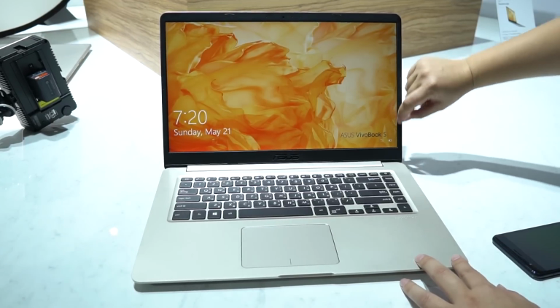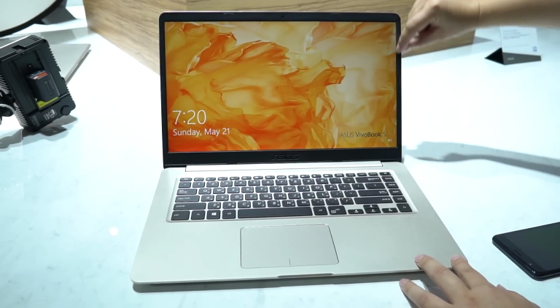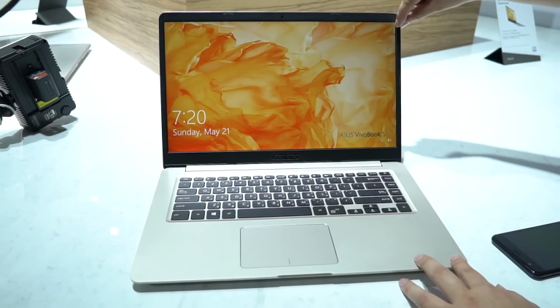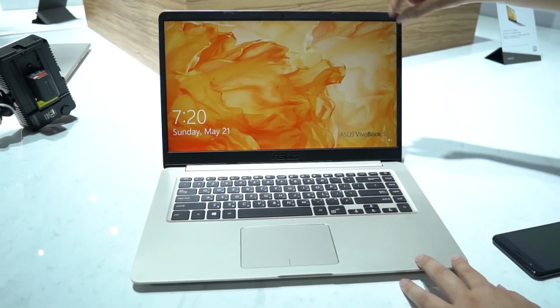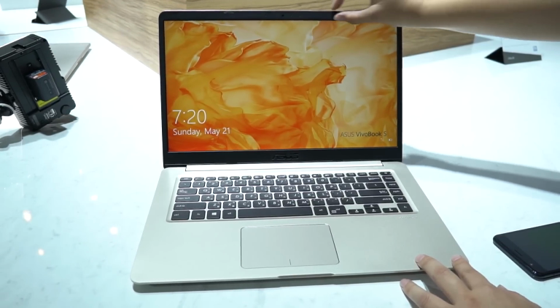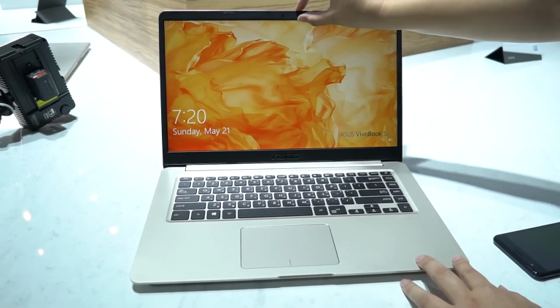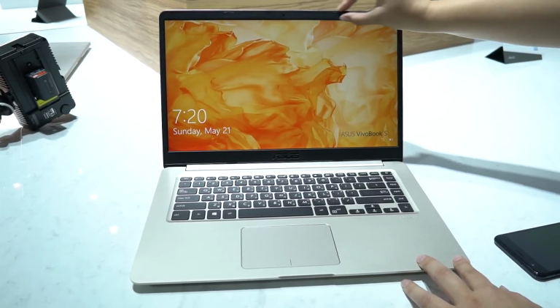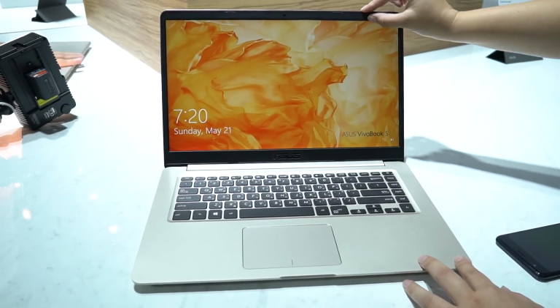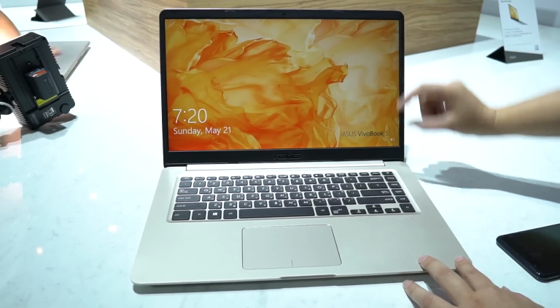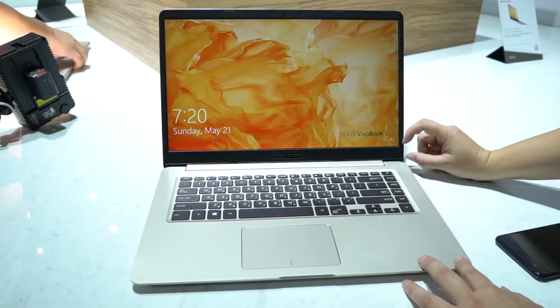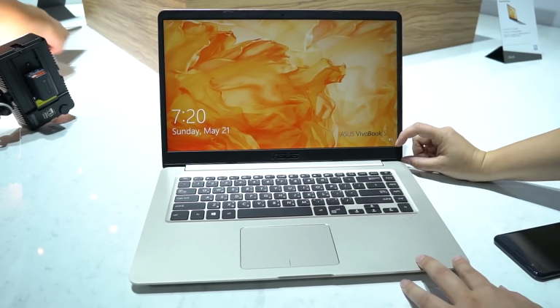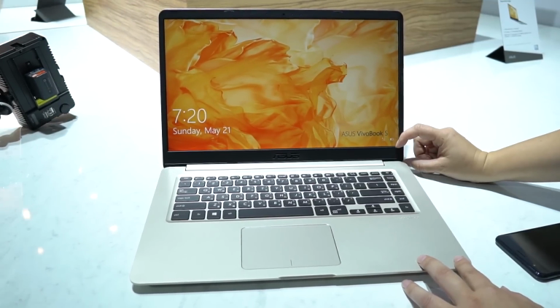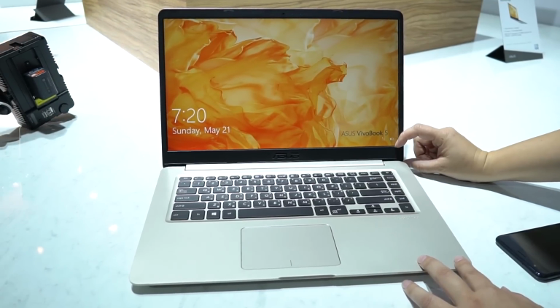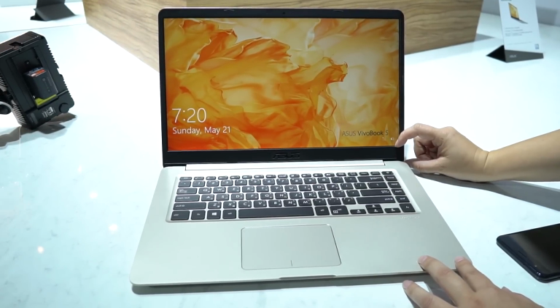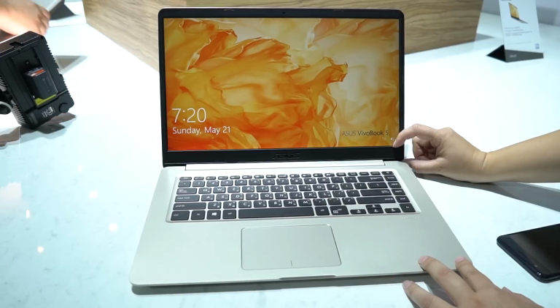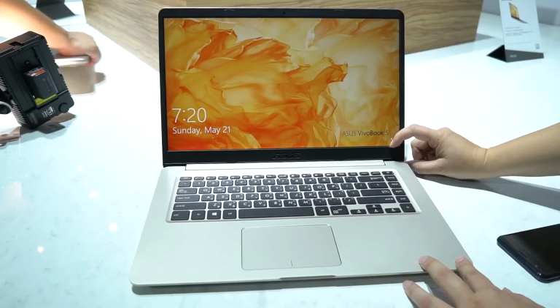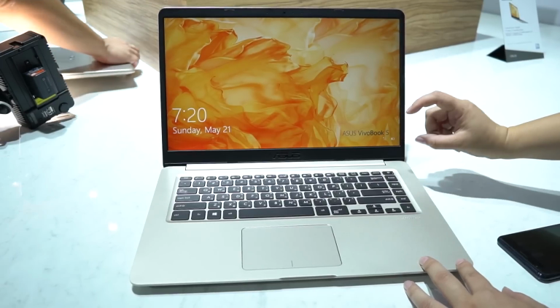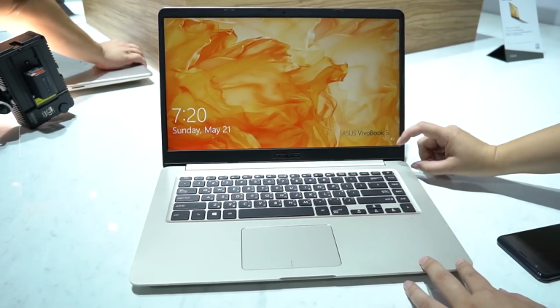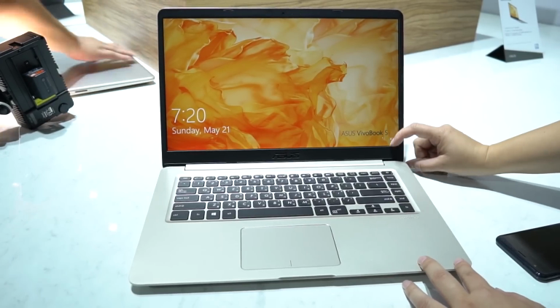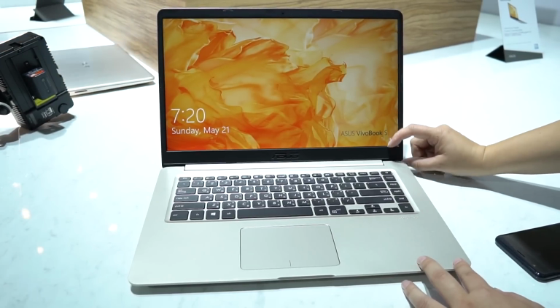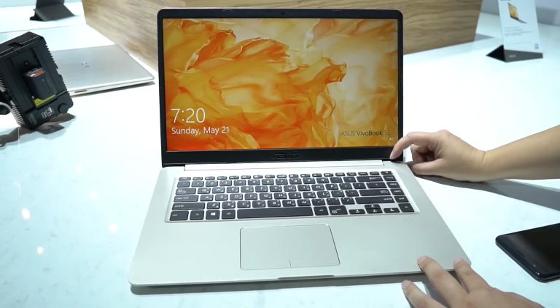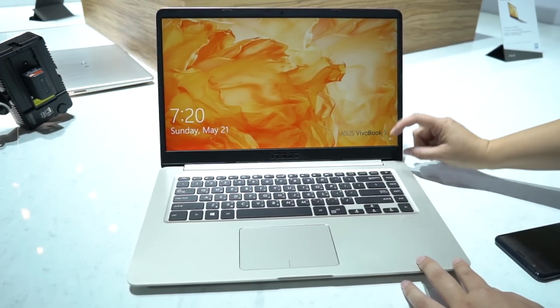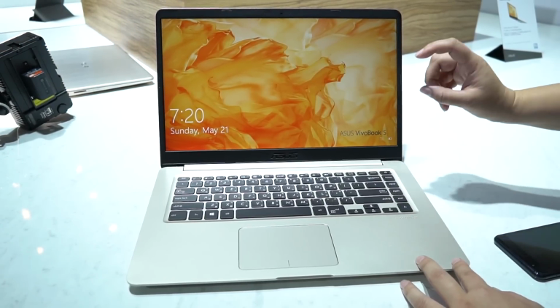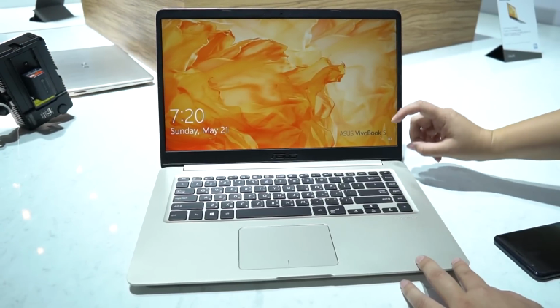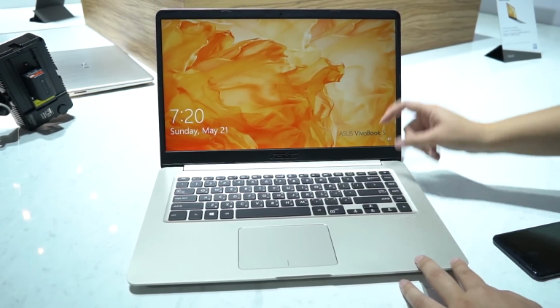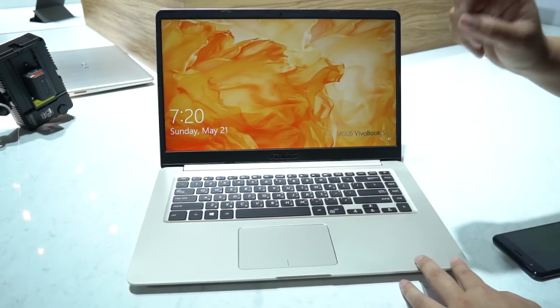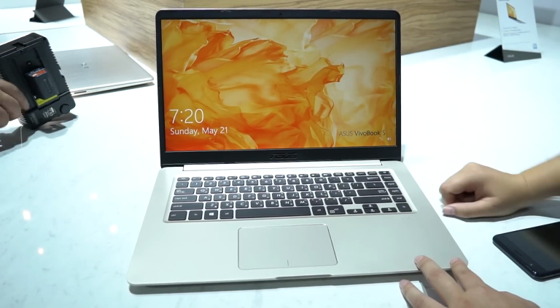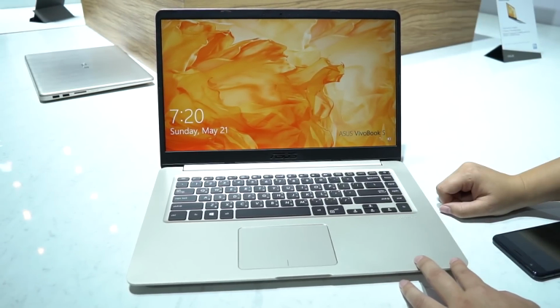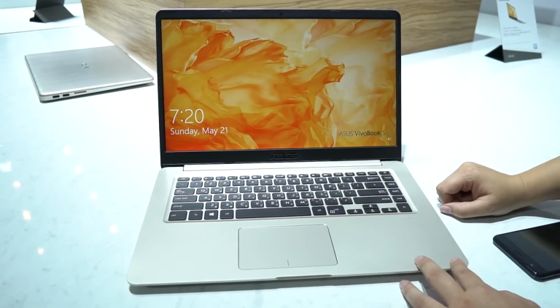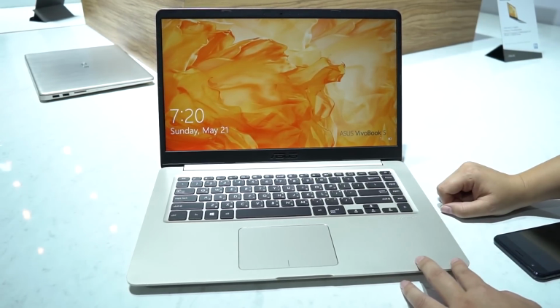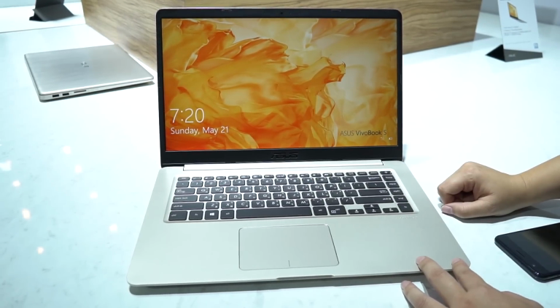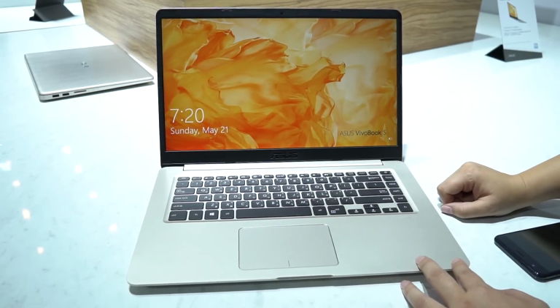That means they have thinner bezels on the side, thinner on the top, and they keep the wider bezel down at the bottom, which is something I still see as a problem, but I will take any improvement that I can get at this stage in the game.